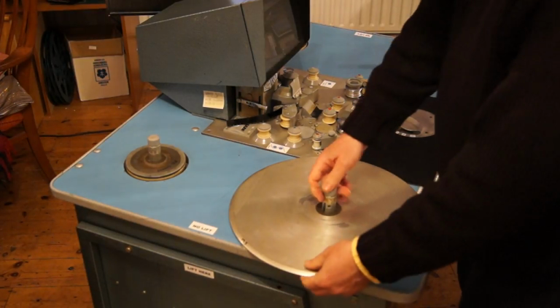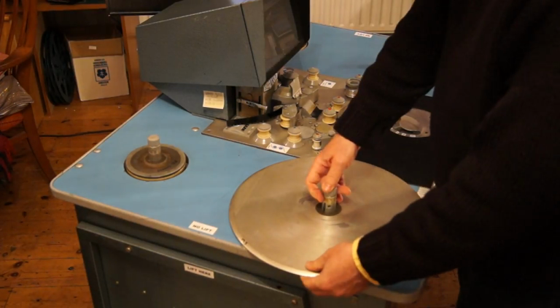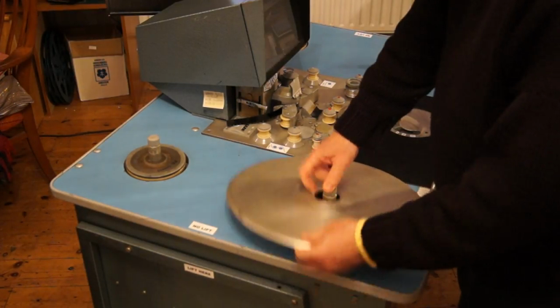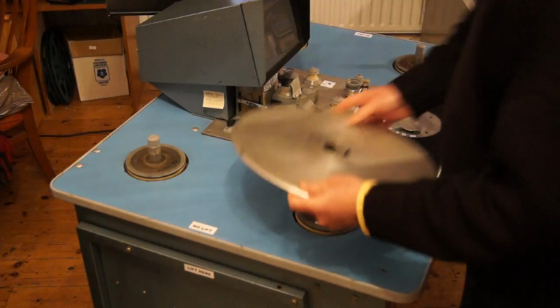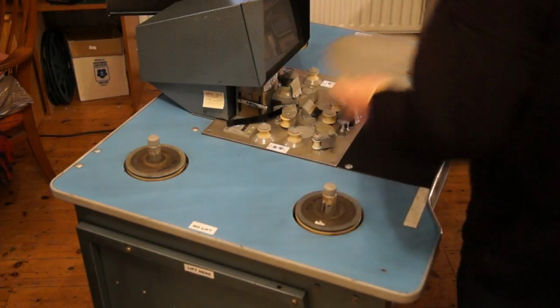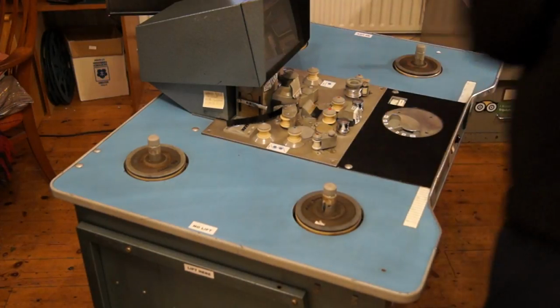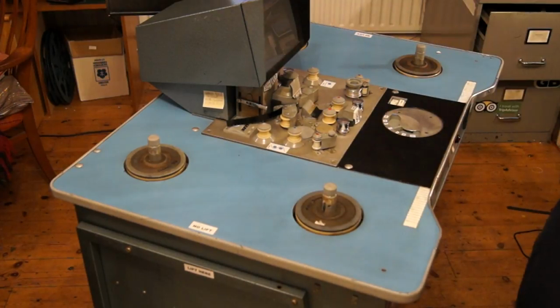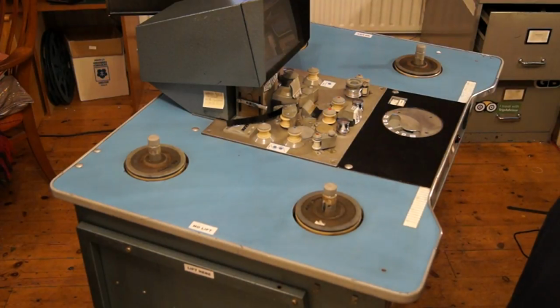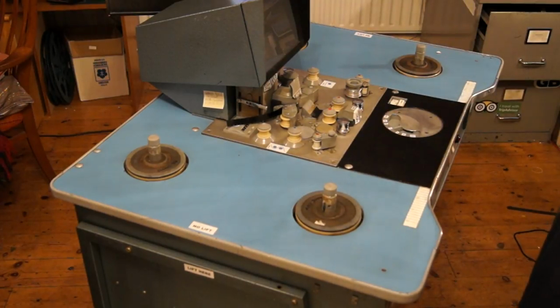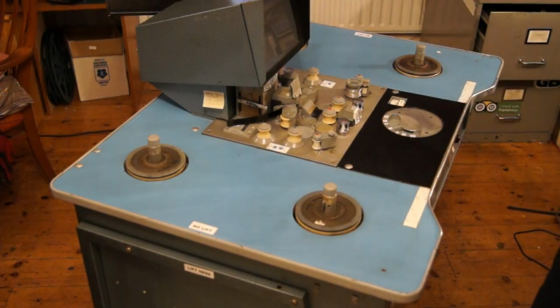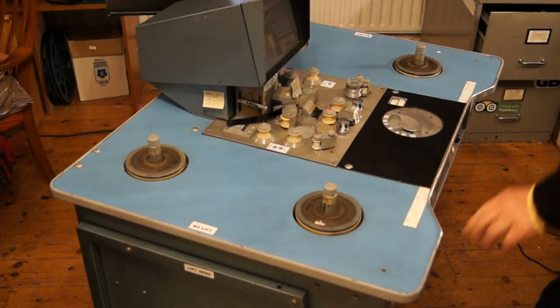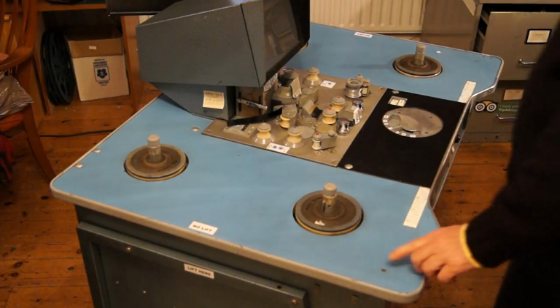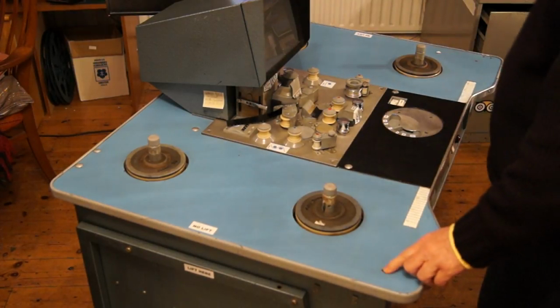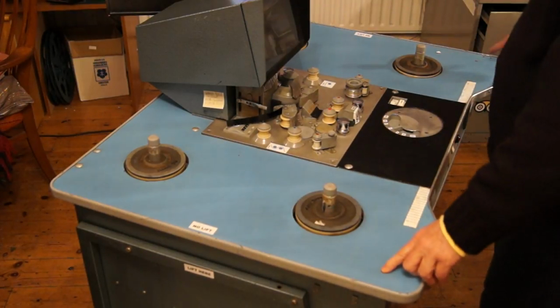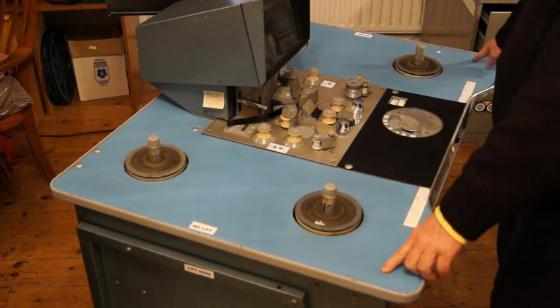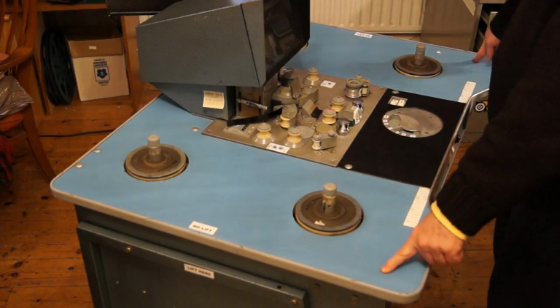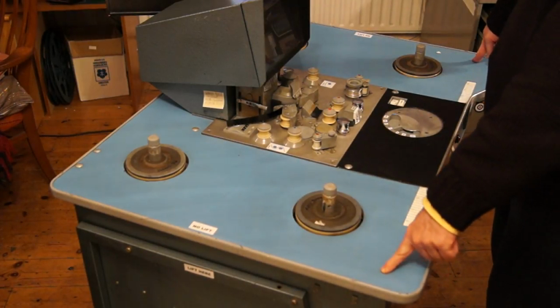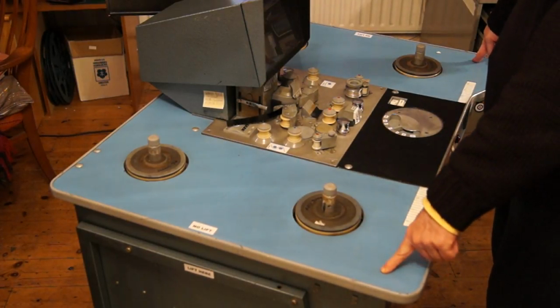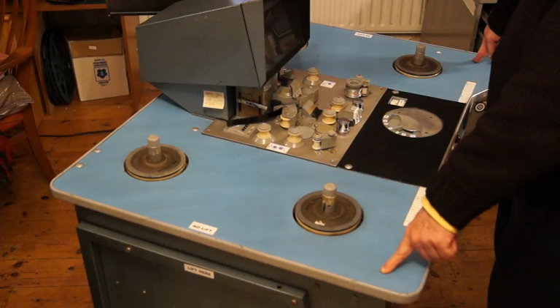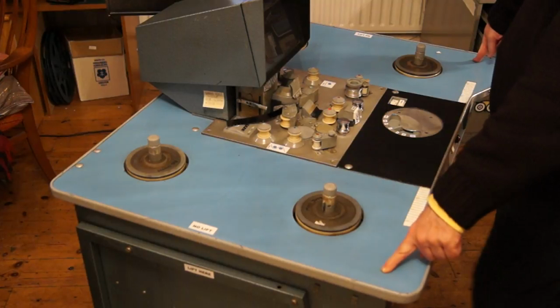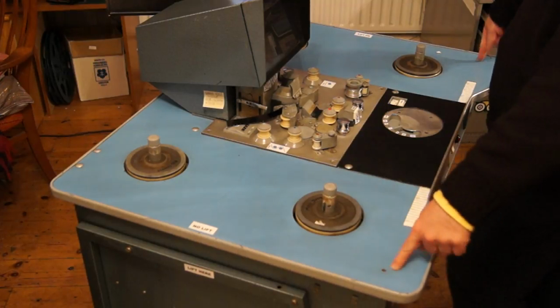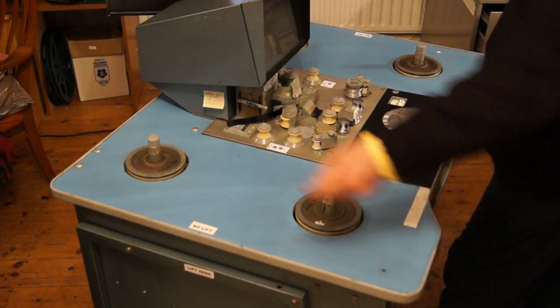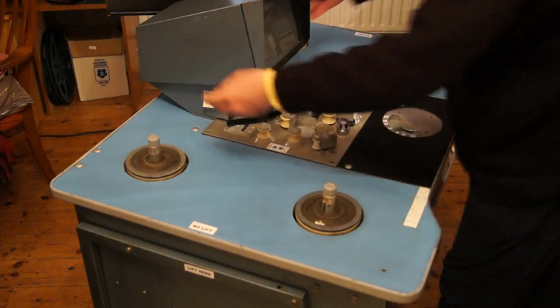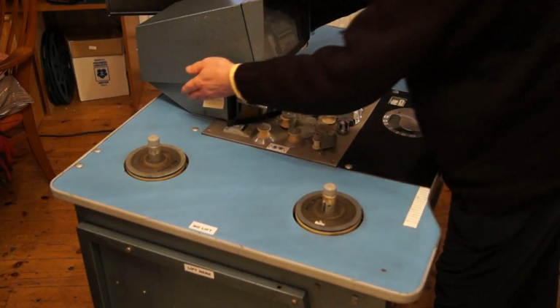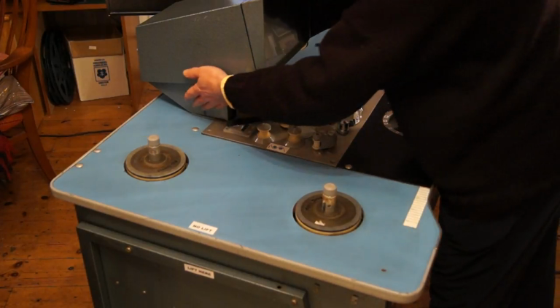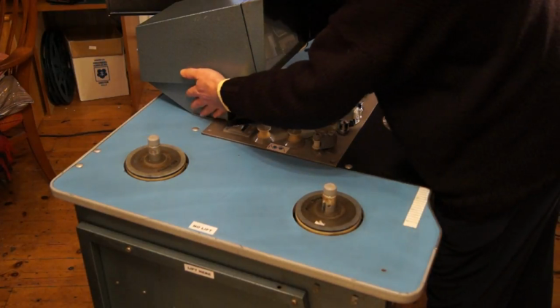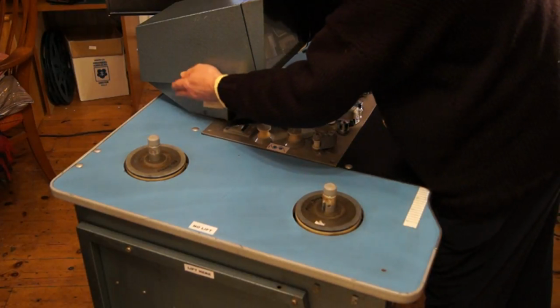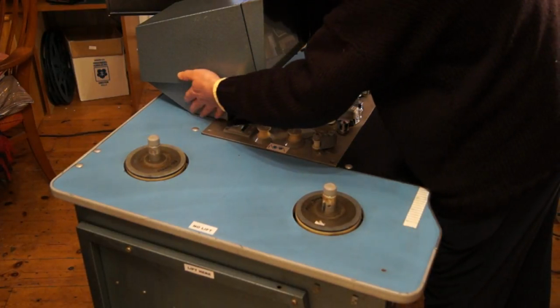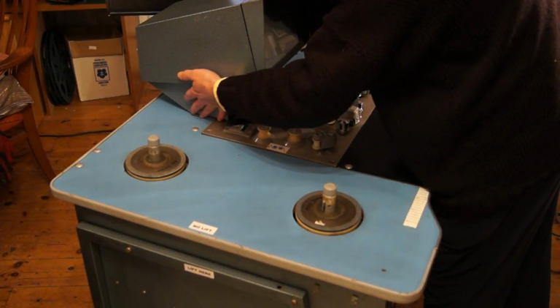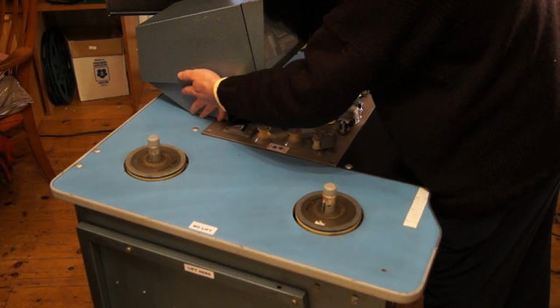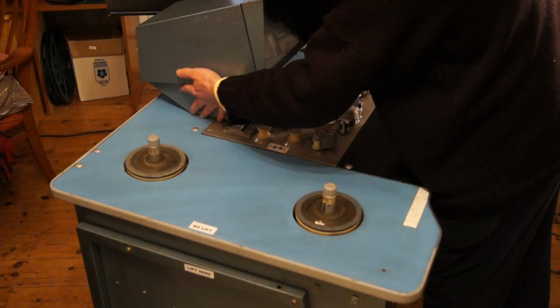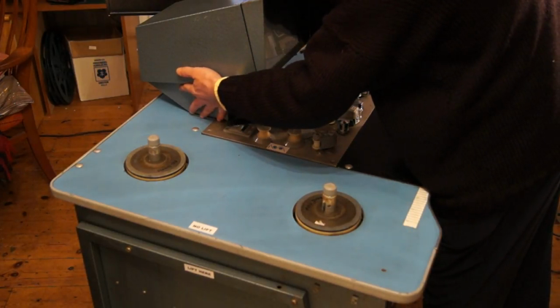Plates off. Screws in the front corners off. Thumbscrews hold the projection box on.